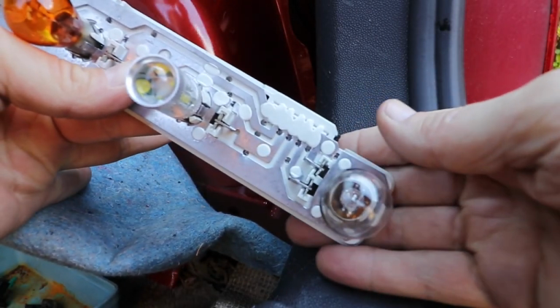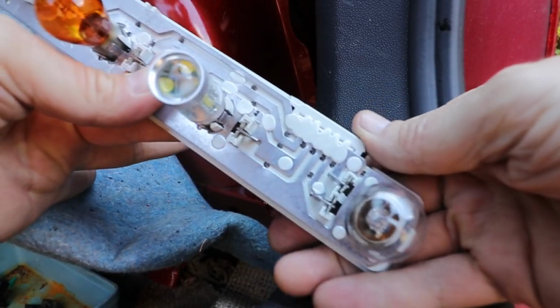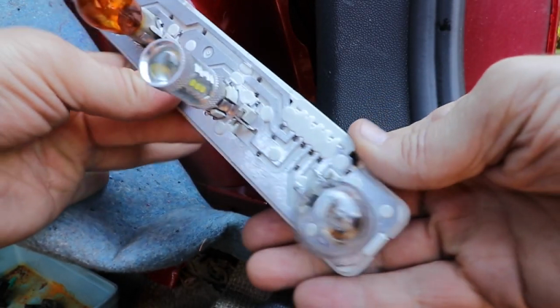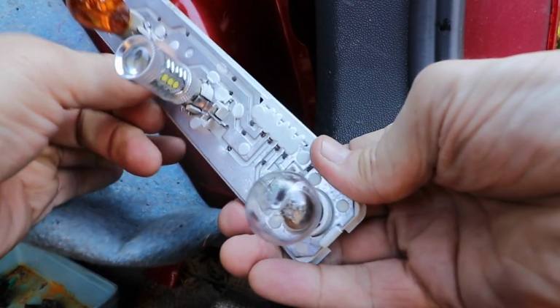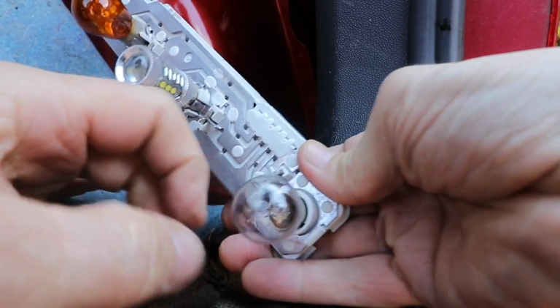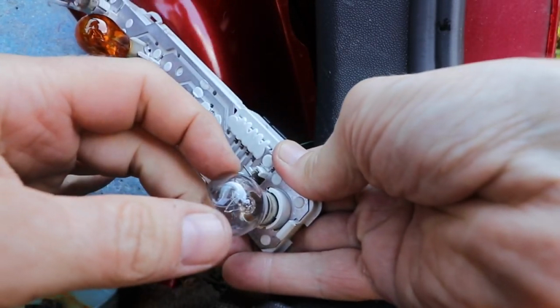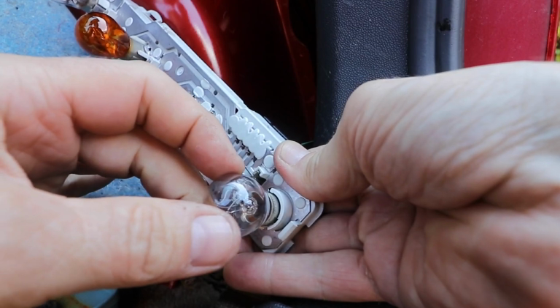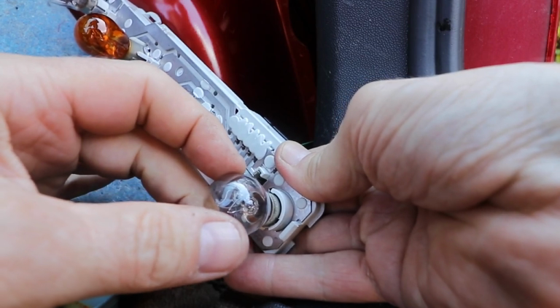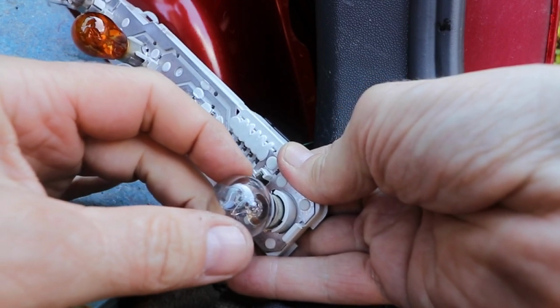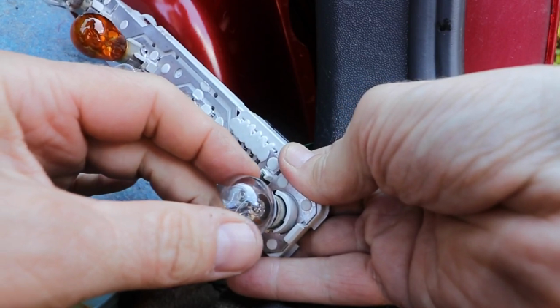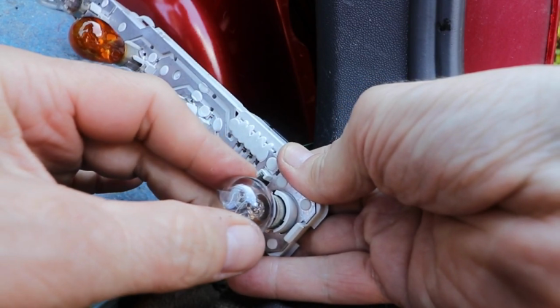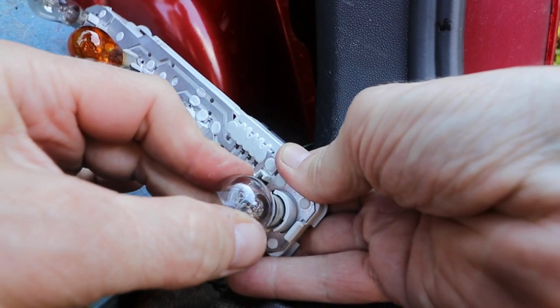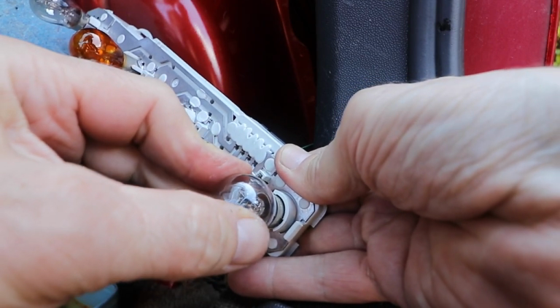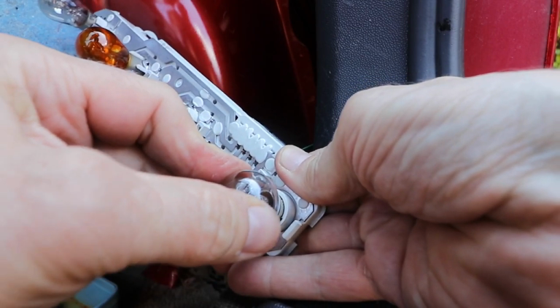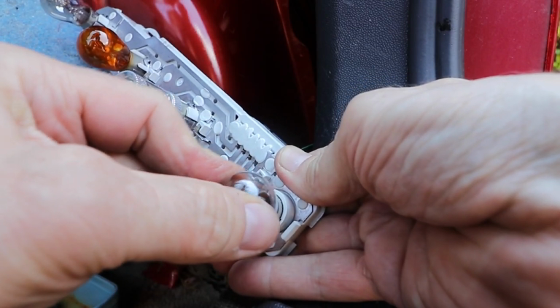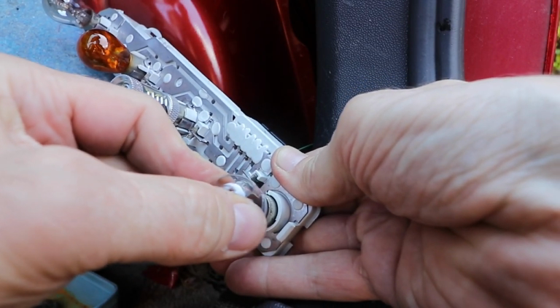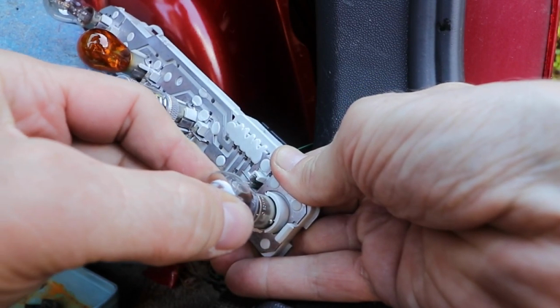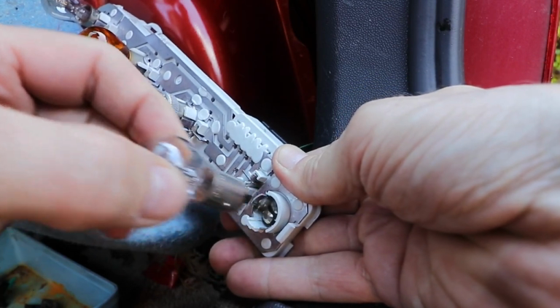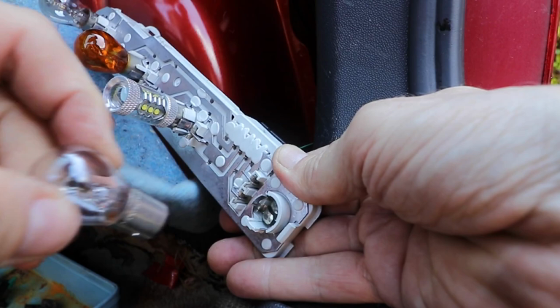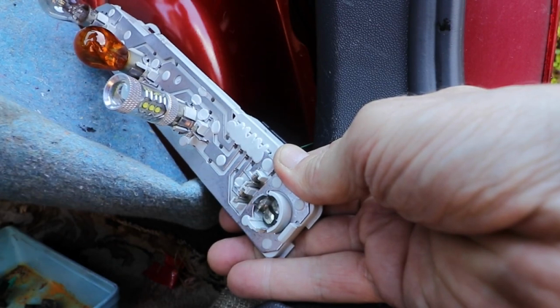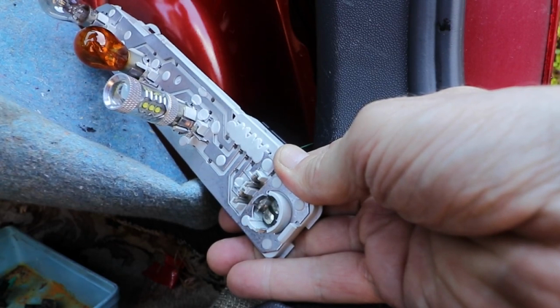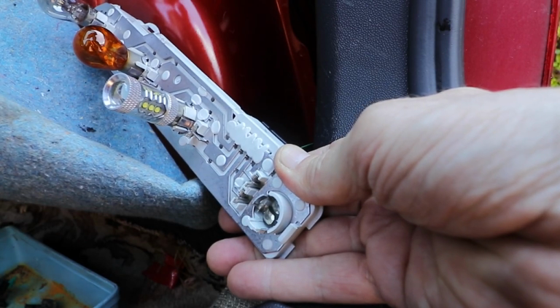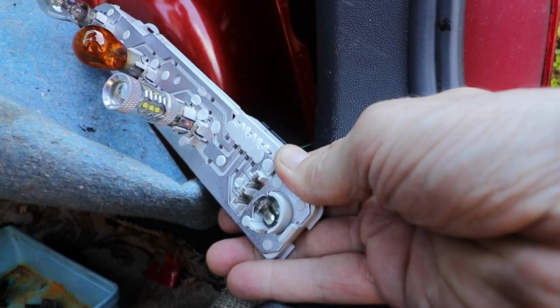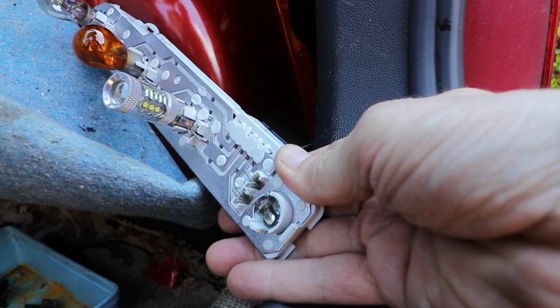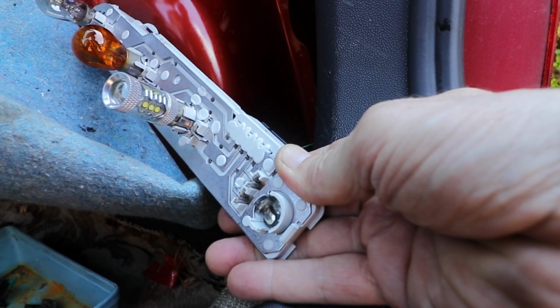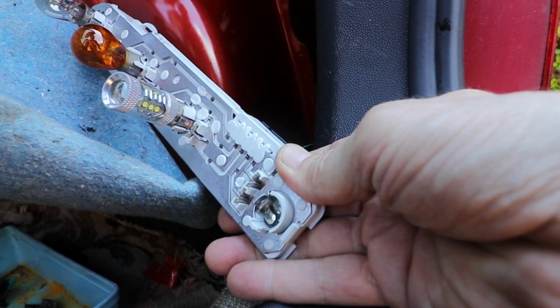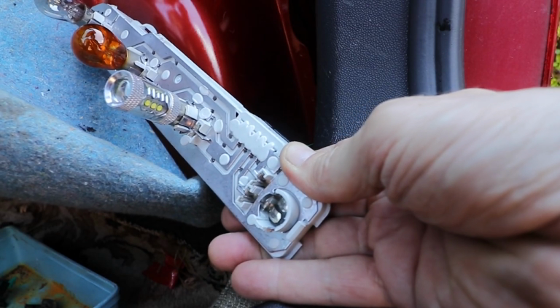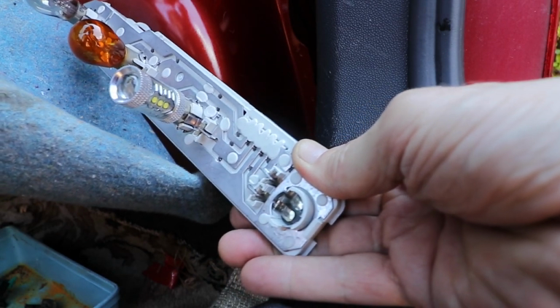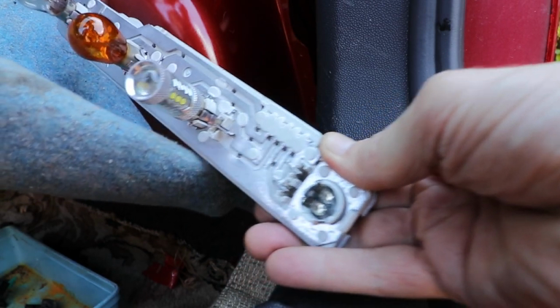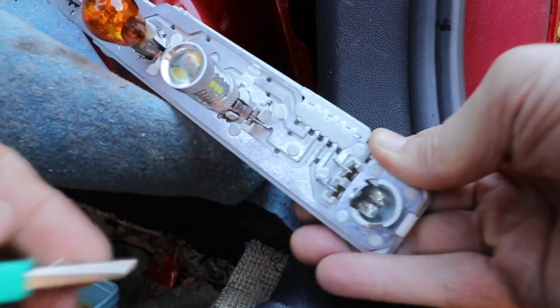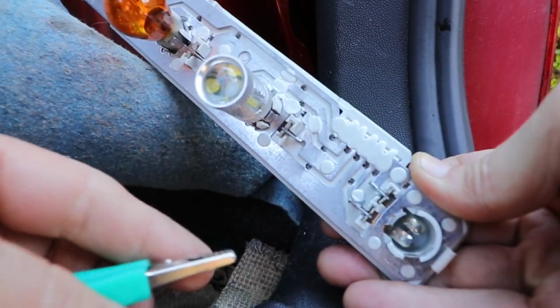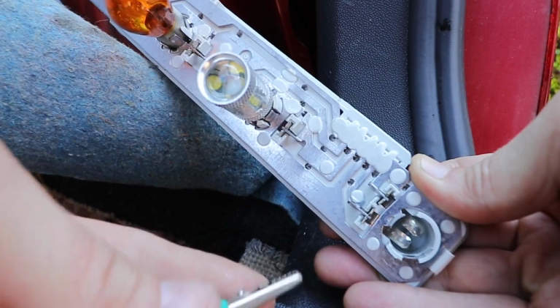Taking the unit out, we can see that the bottom lamp holder is the one we're looking at, which has a dual filament lamp — one for the driving lights and one for the fog light. Not the brake light, which is often the mistake that people make; that's on a separate lamp altogether.